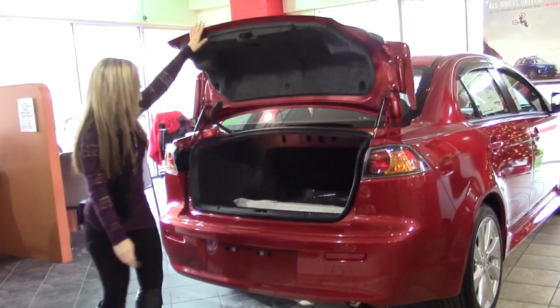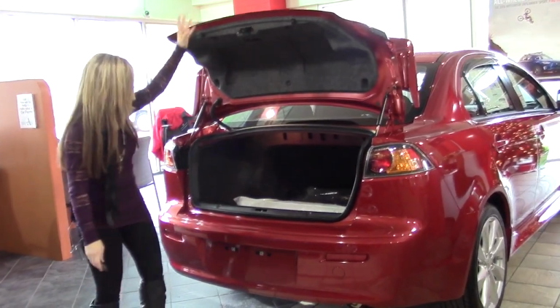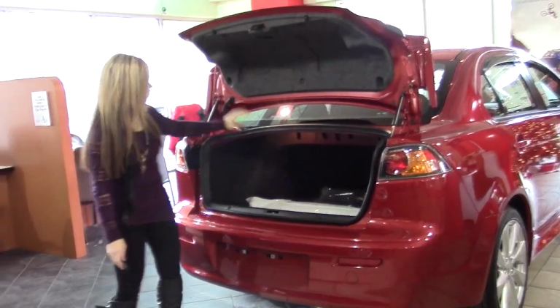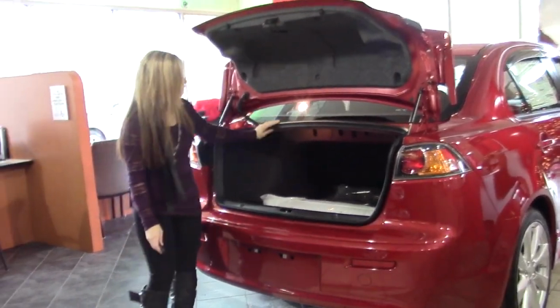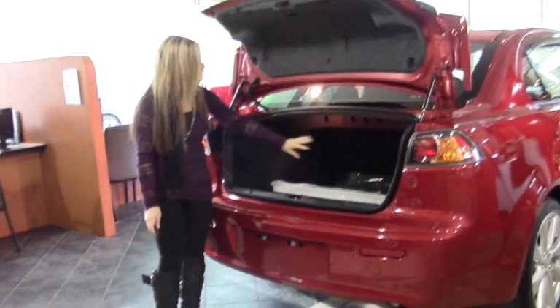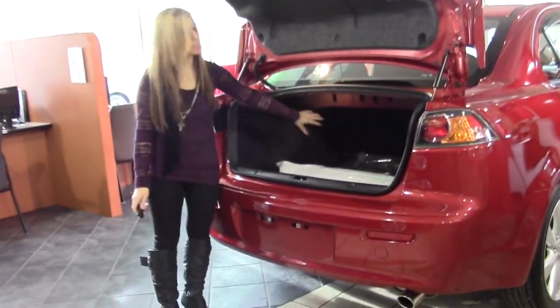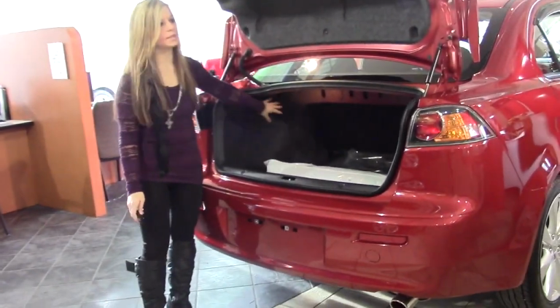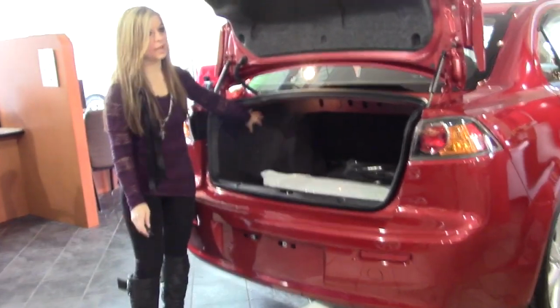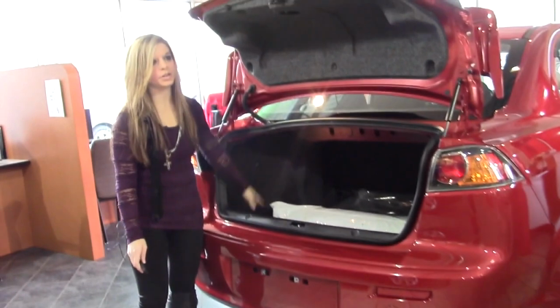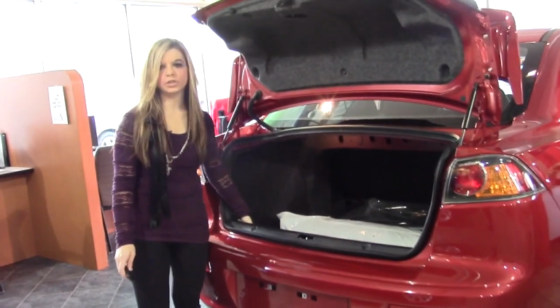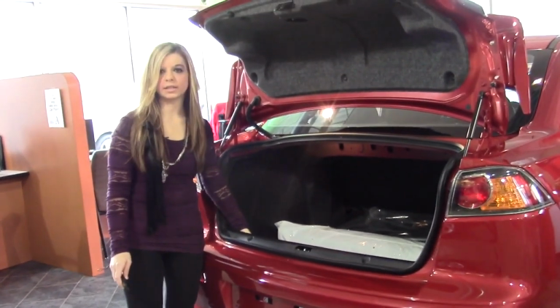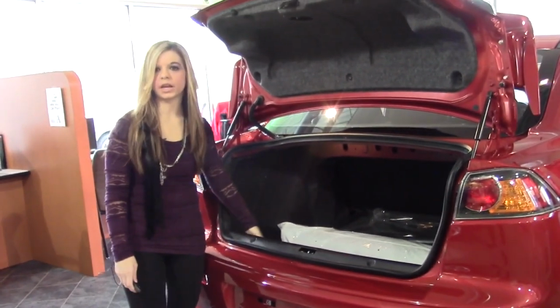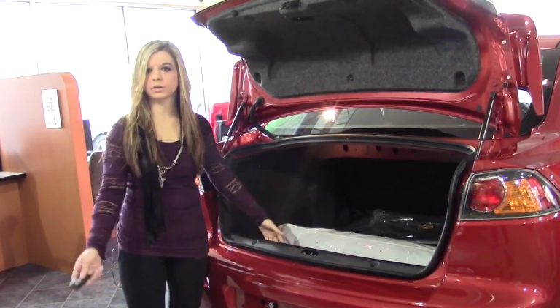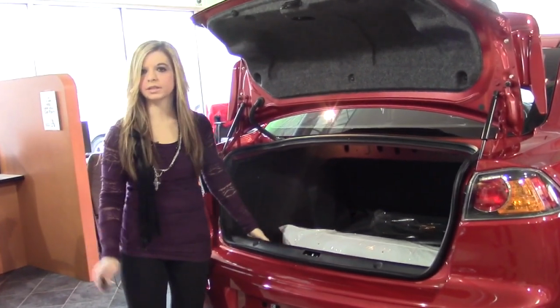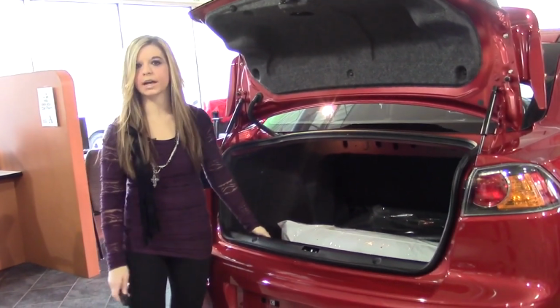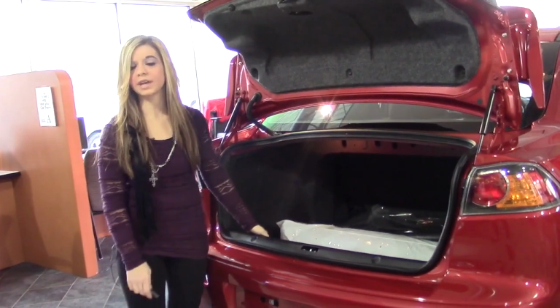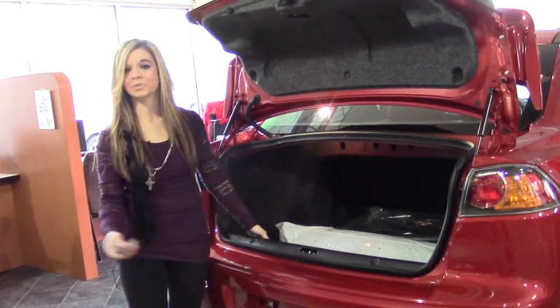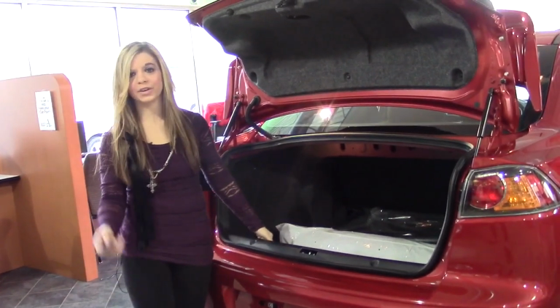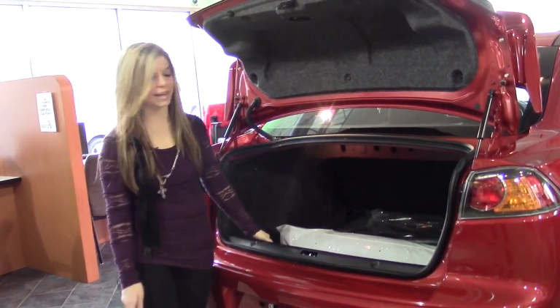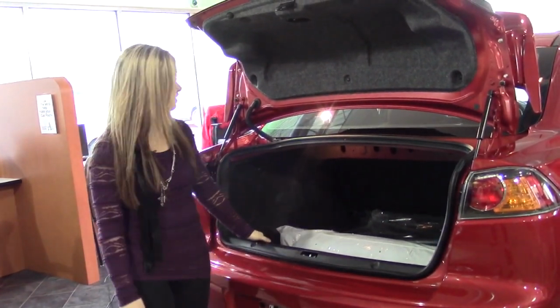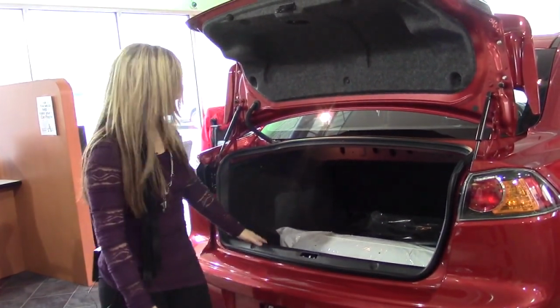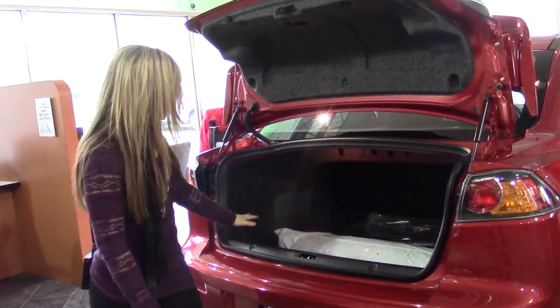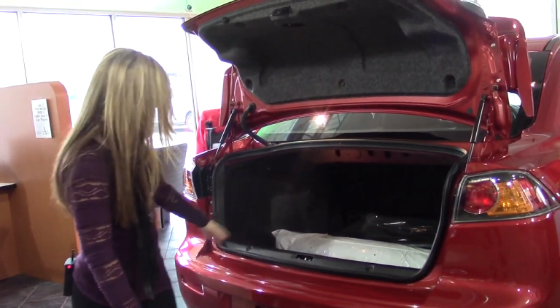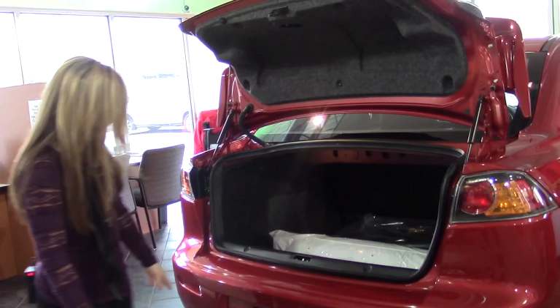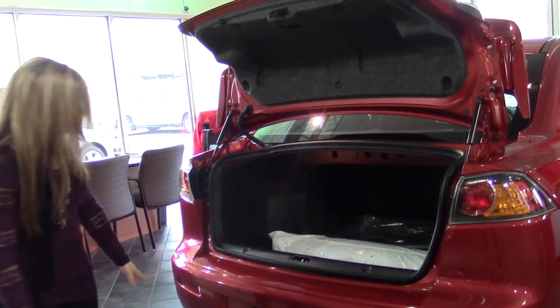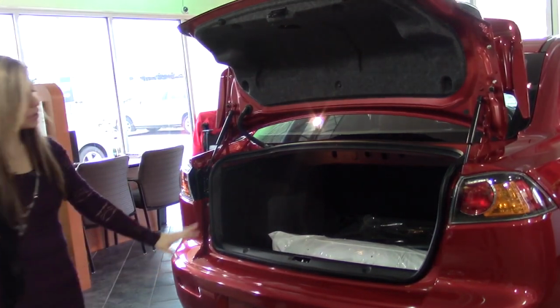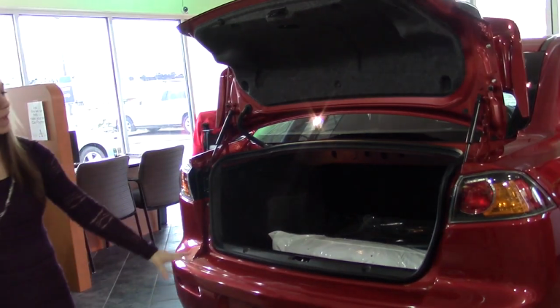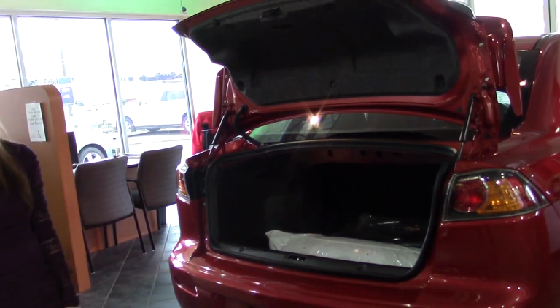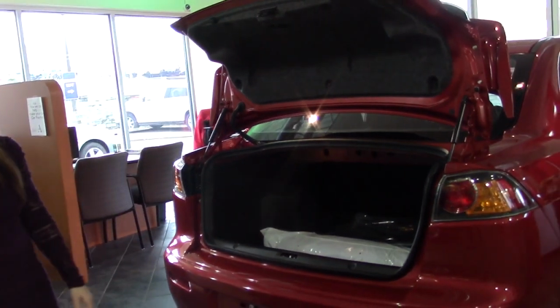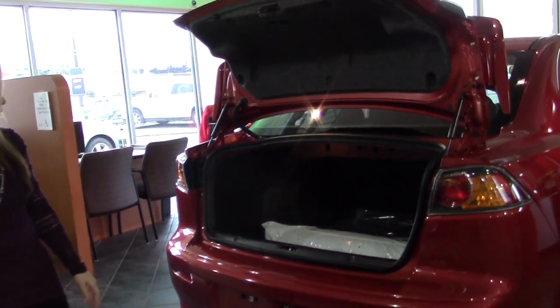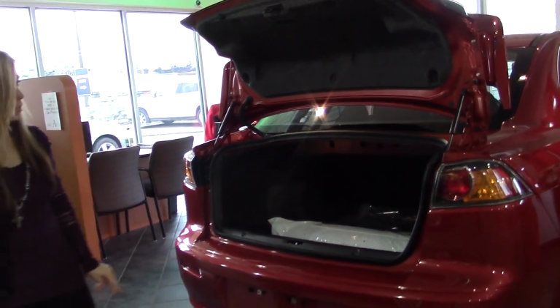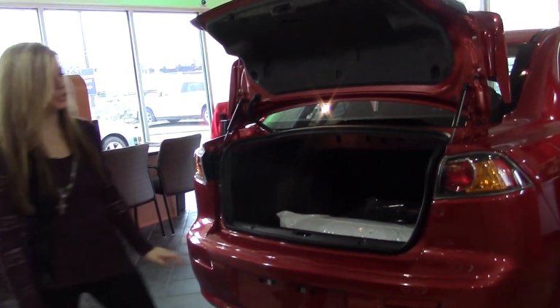As you can see, you've got a ton of room and space here in the trunk to put in groceries, suitcases, whatever you need. And you also have your backup camera in the back too.